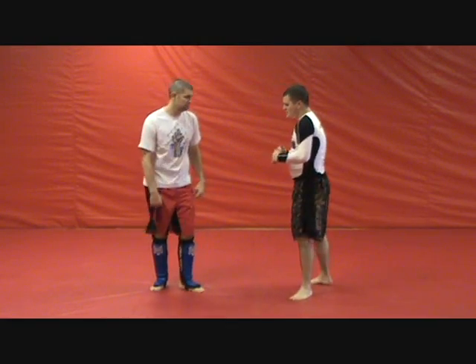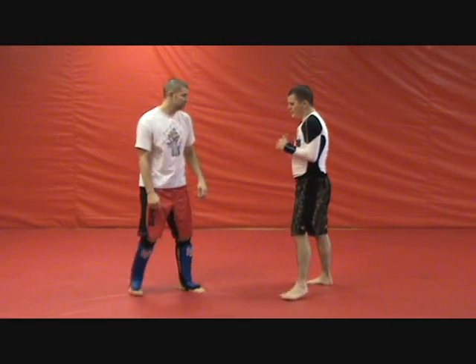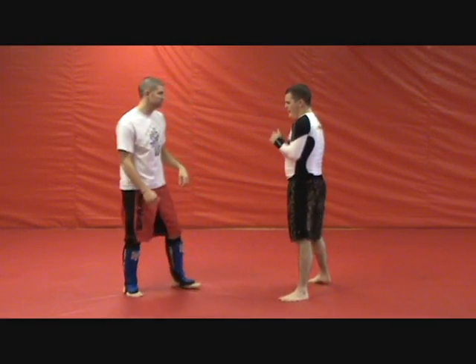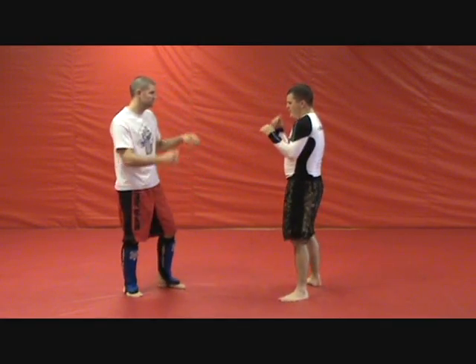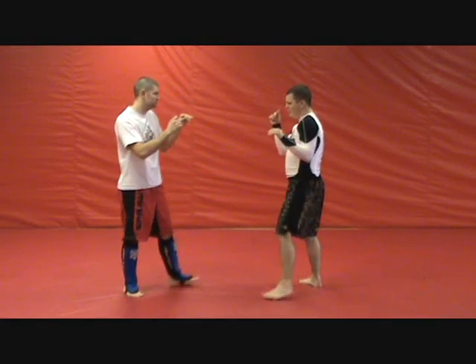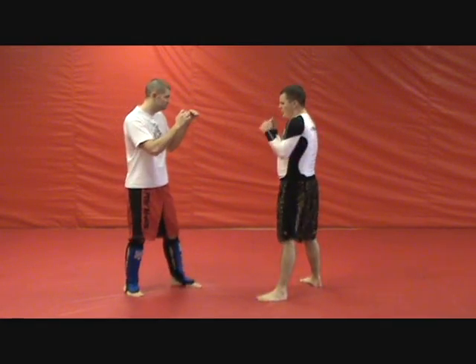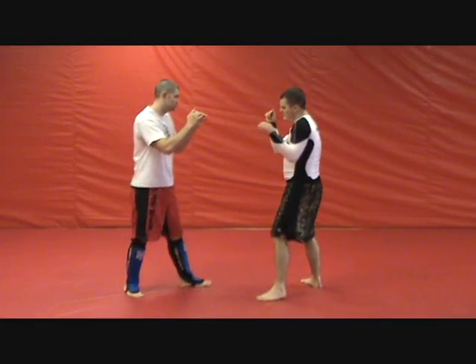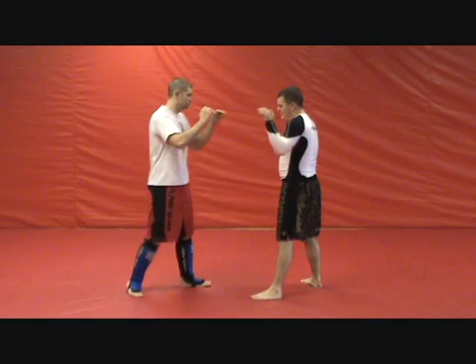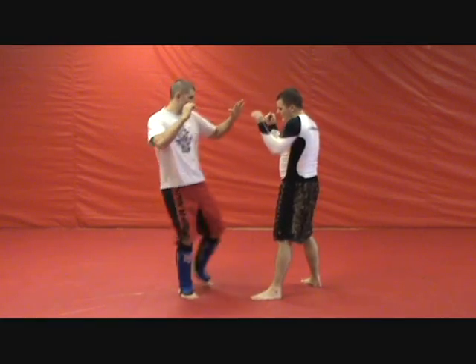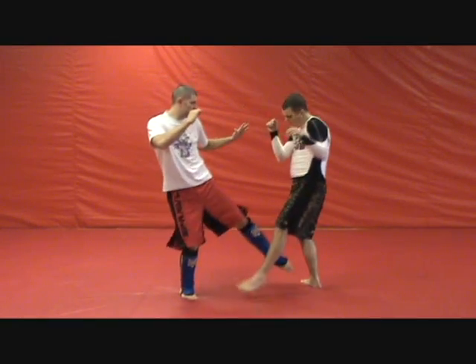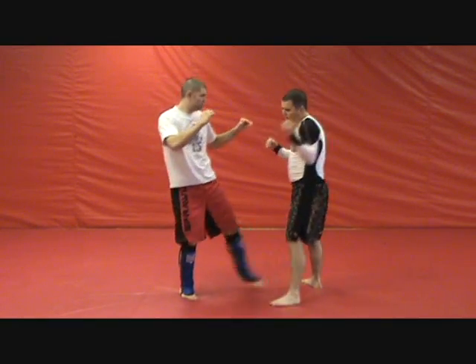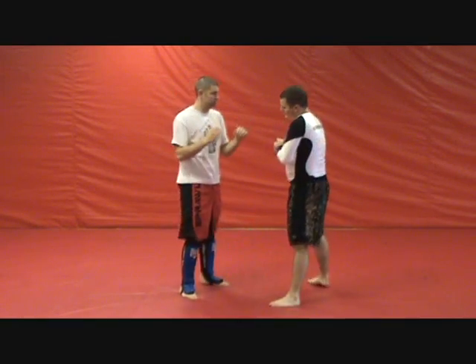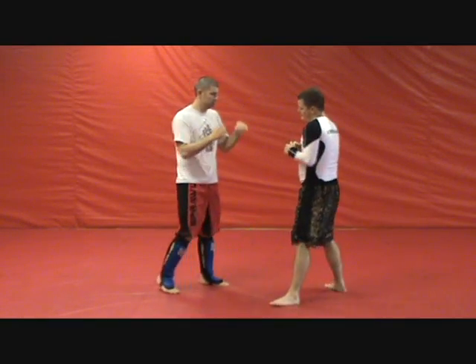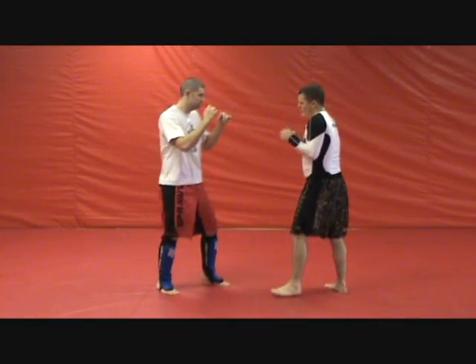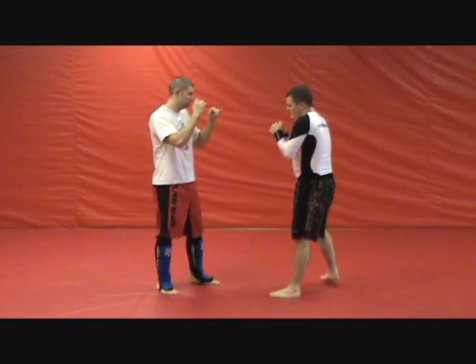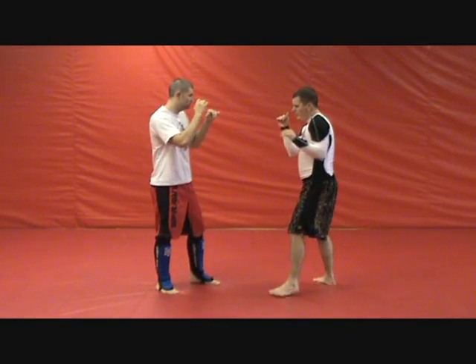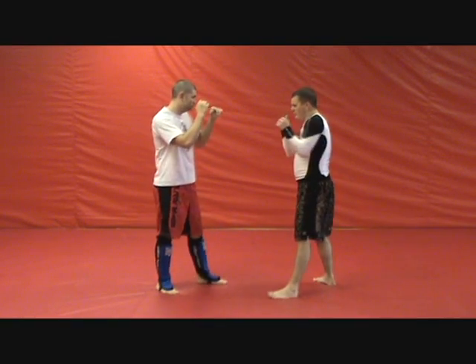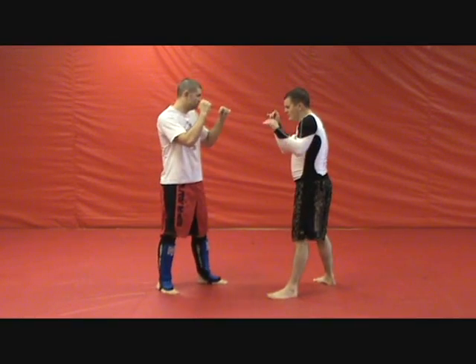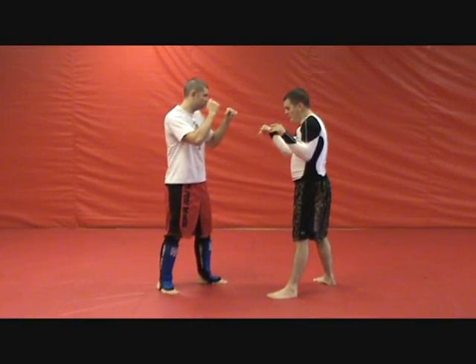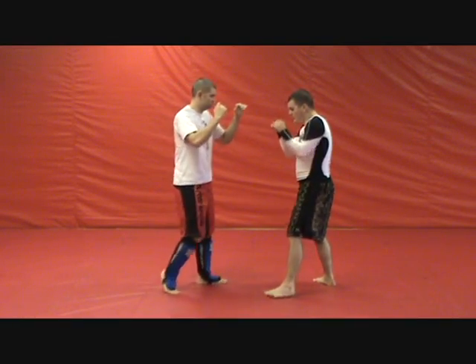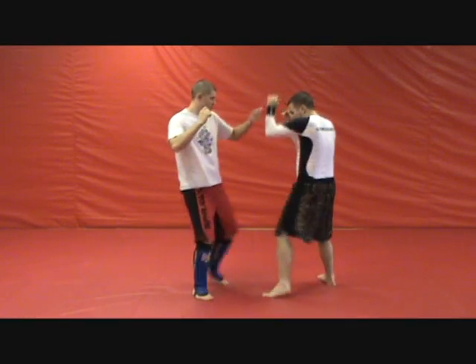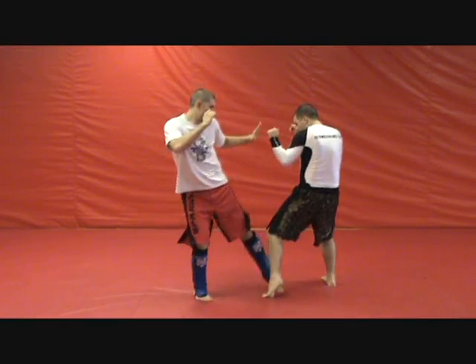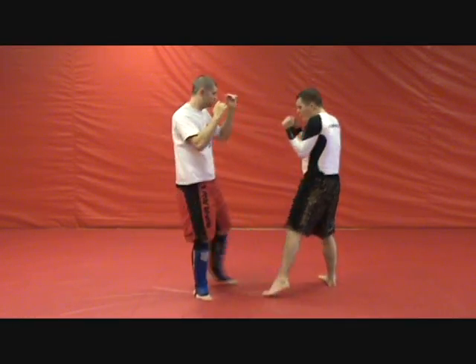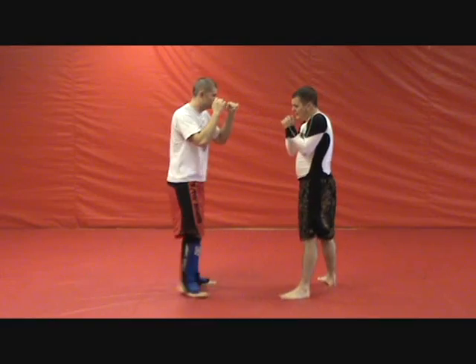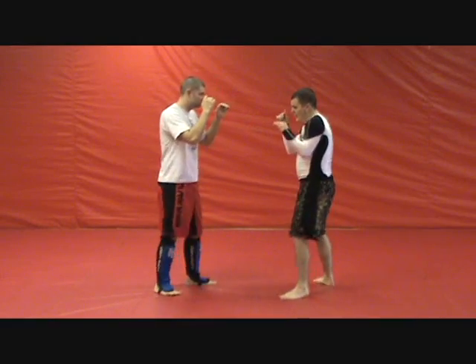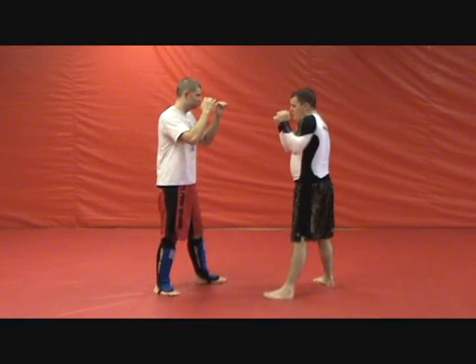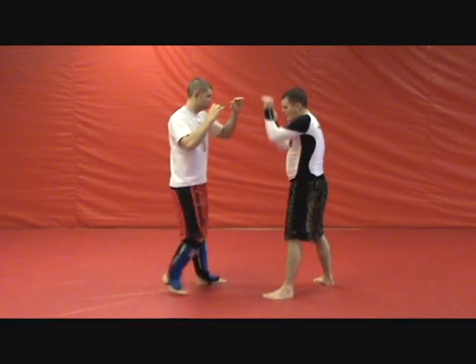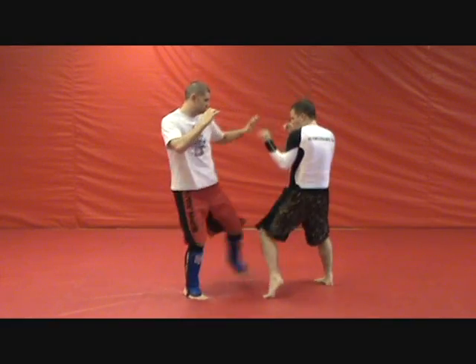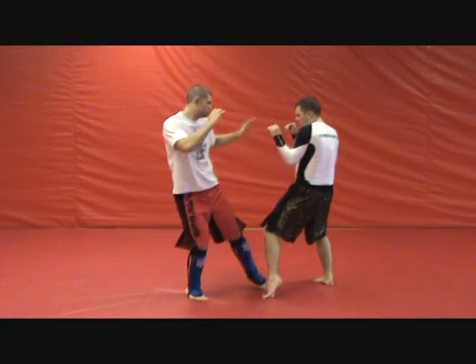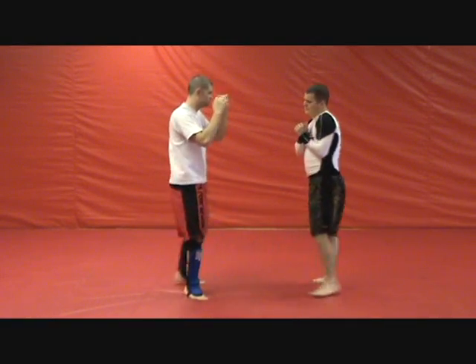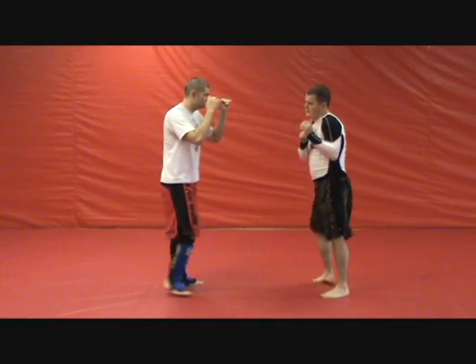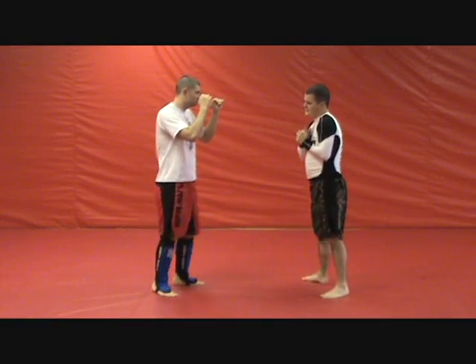So when my opponent throws the lead inside leg kick — and that hurts — what I'm going to be doing is, when he throws it, I'm going to be blocking it the way that we learn how in the MMA Striking Series.